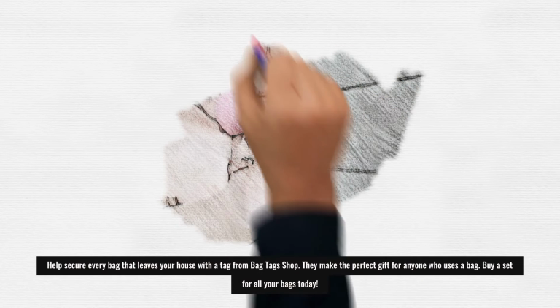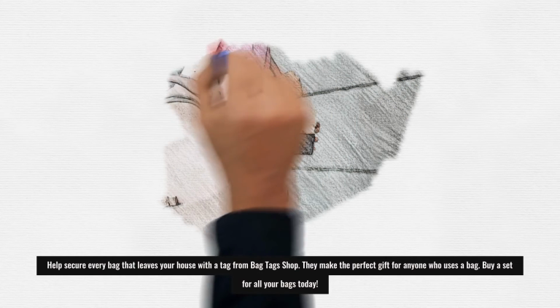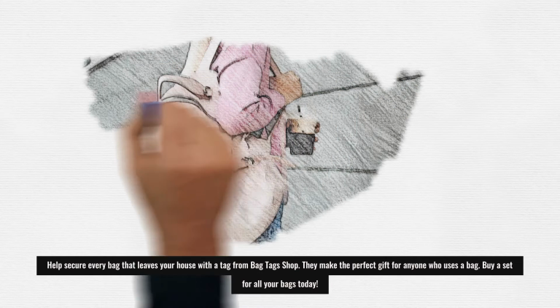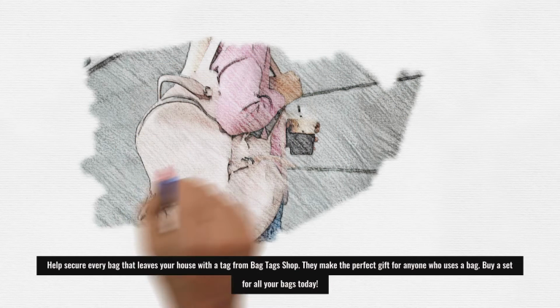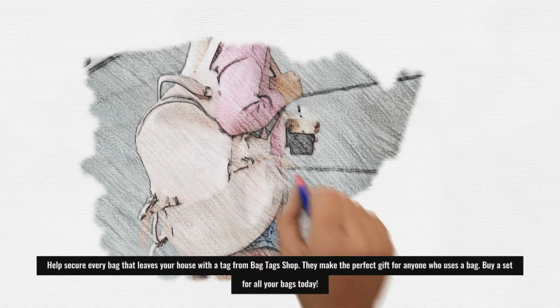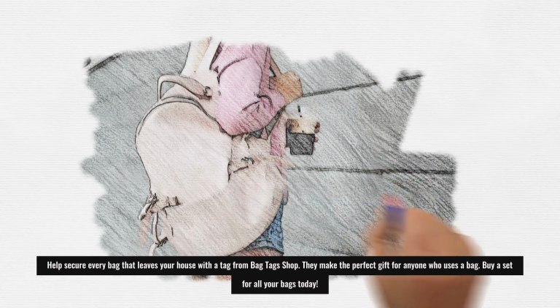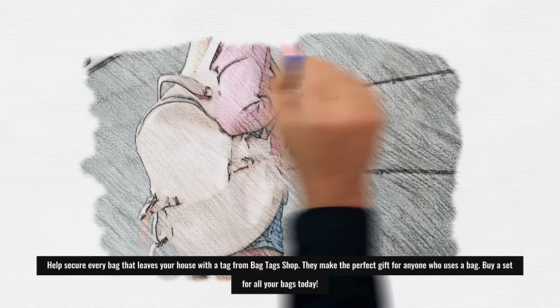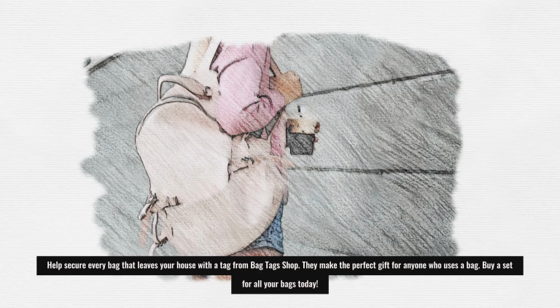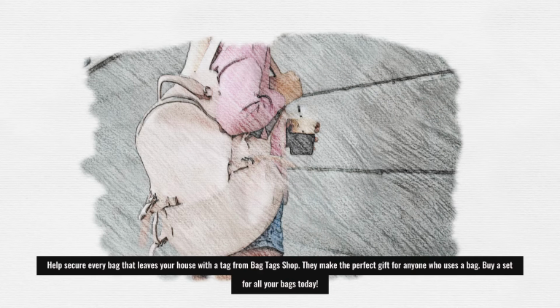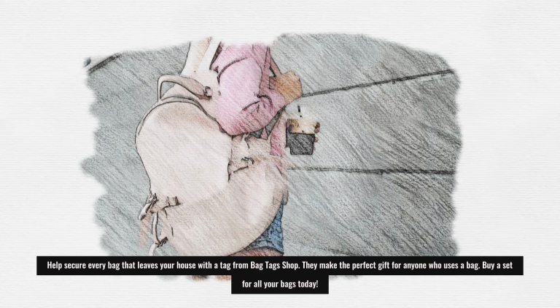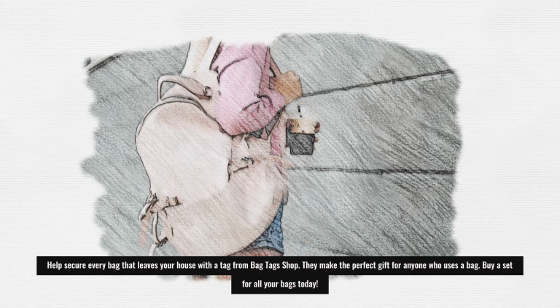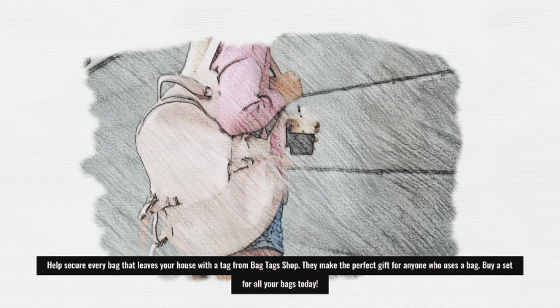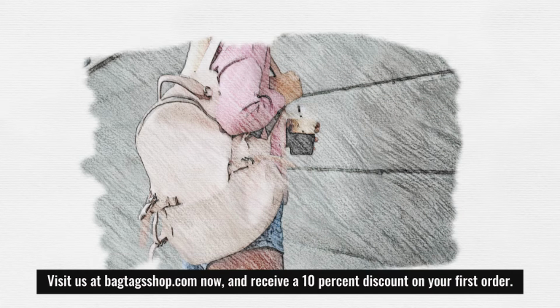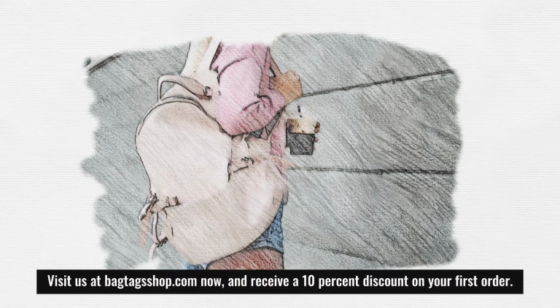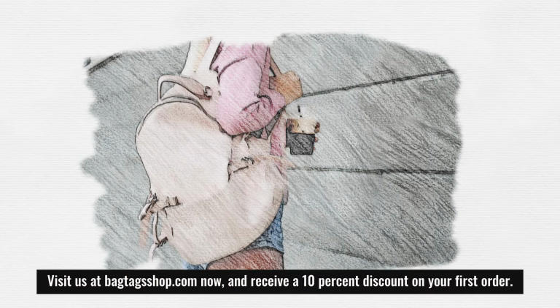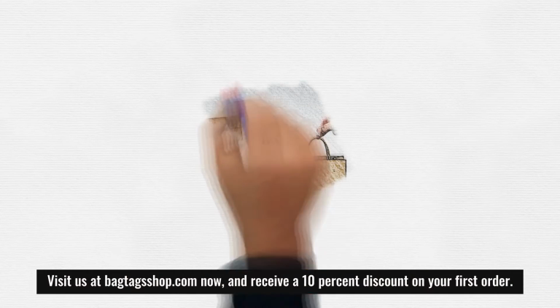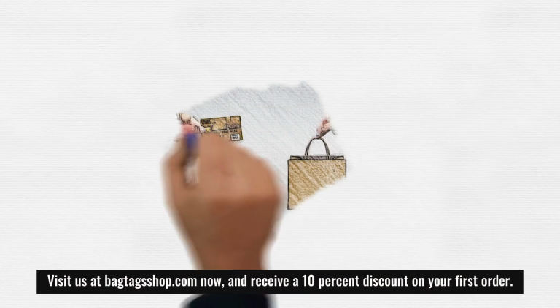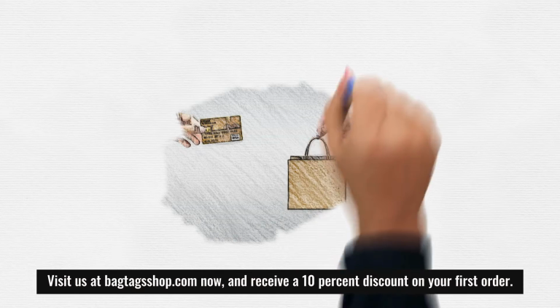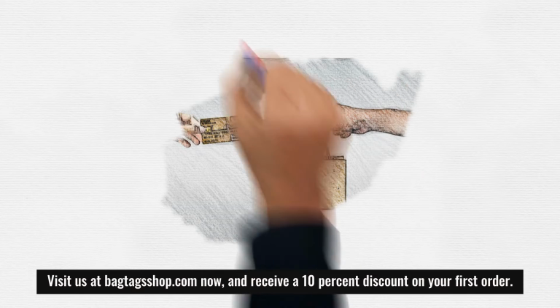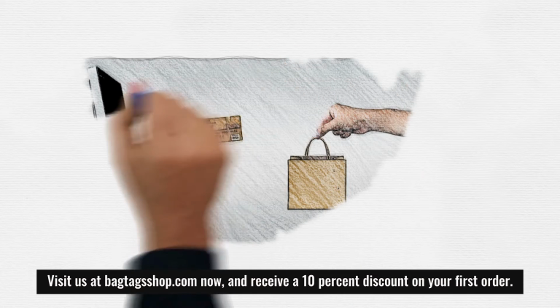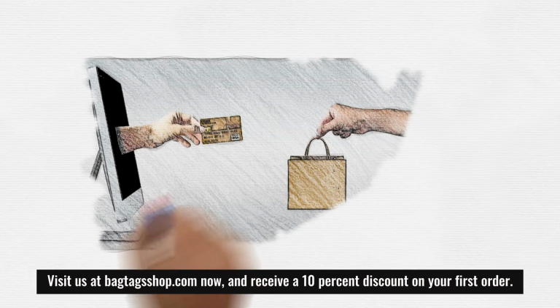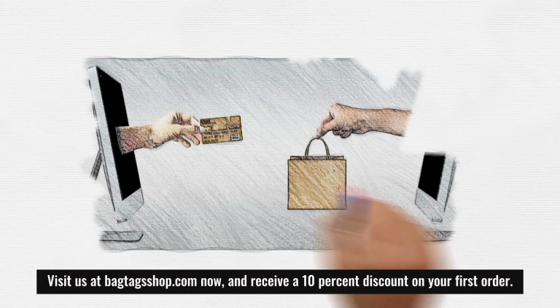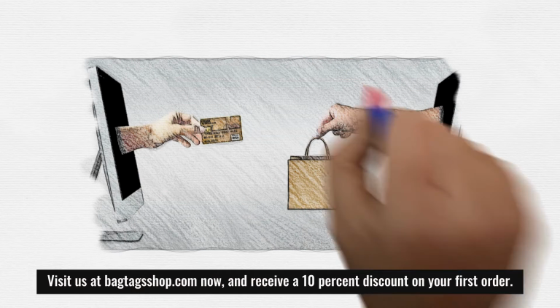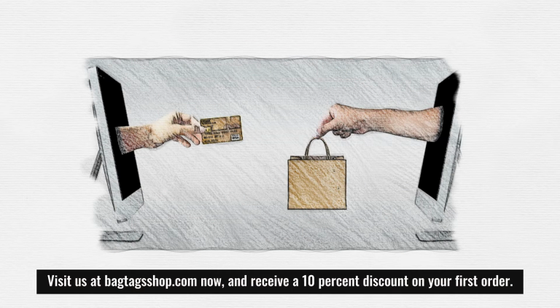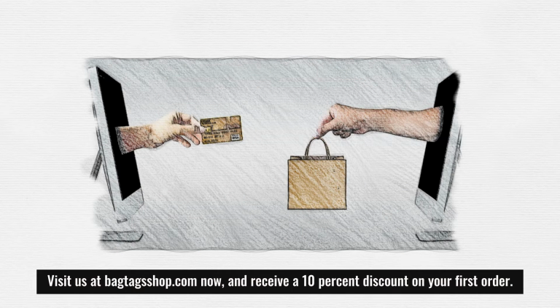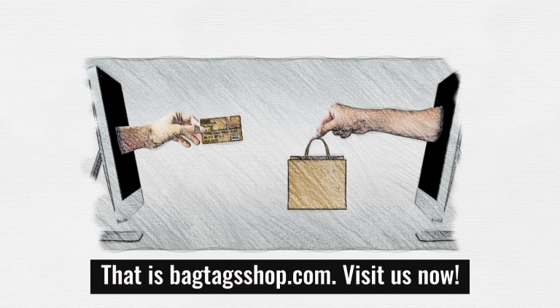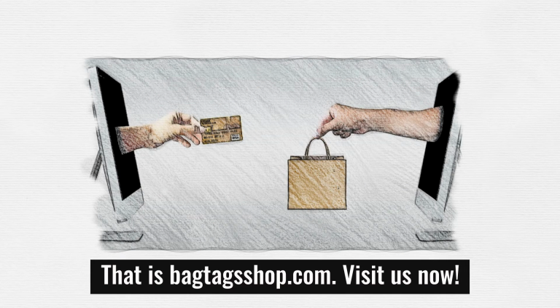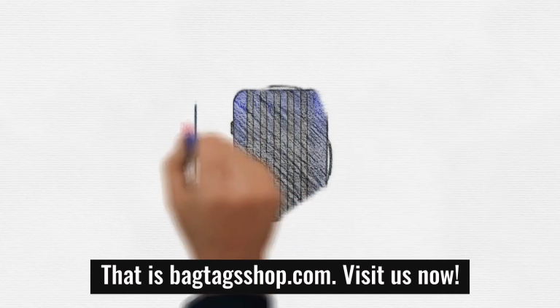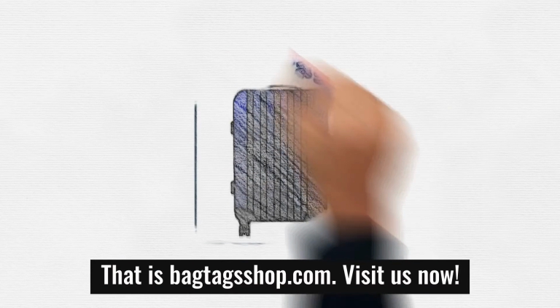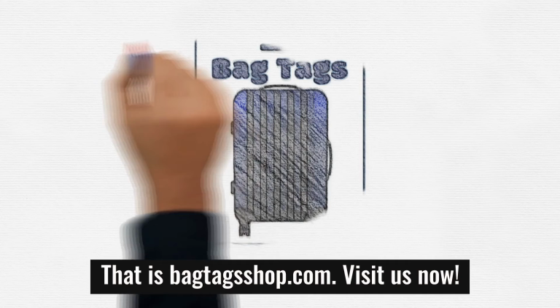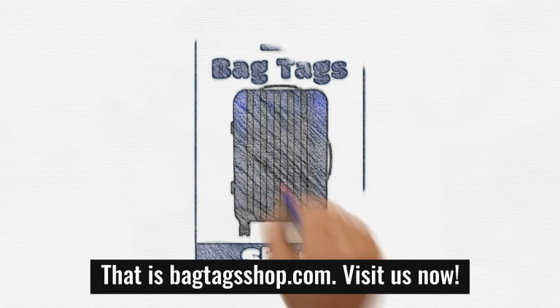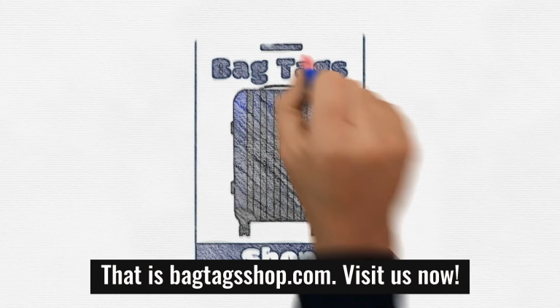They make the perfect gift for anyone who uses a bag. Buy a set for all your bags today. Visit us at BagTagsShop.com now and receive a 10% discount on your first order. That is BagTagsShop.com. Visit us now.